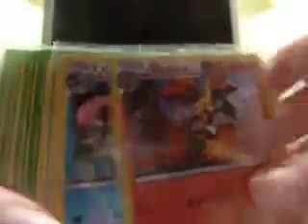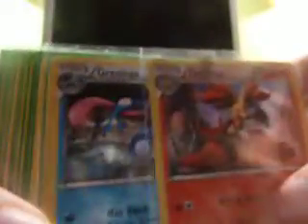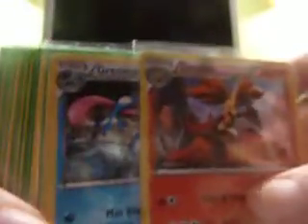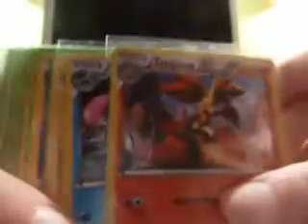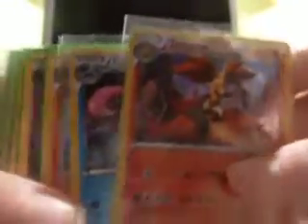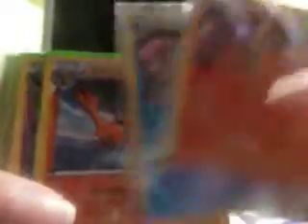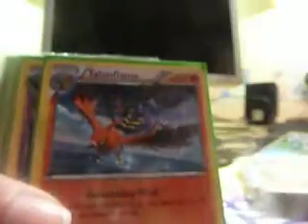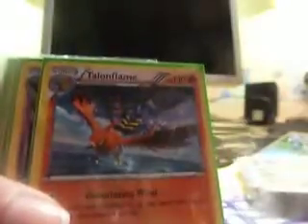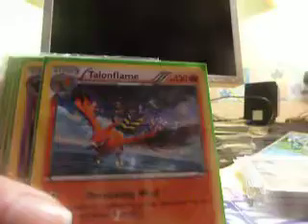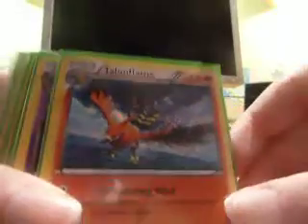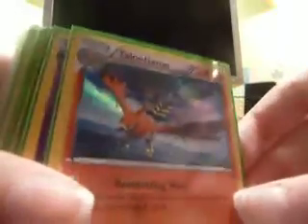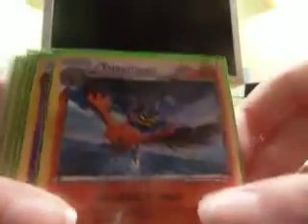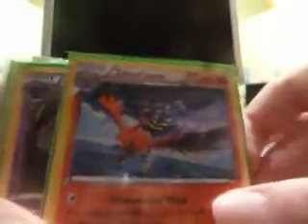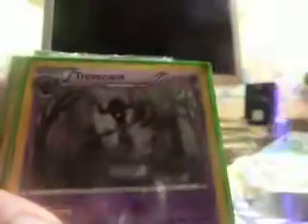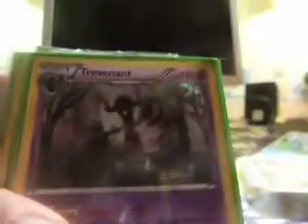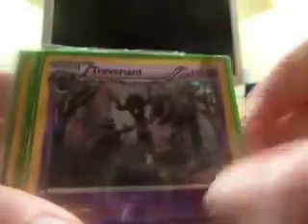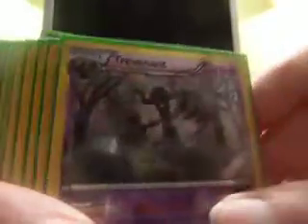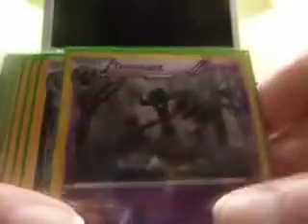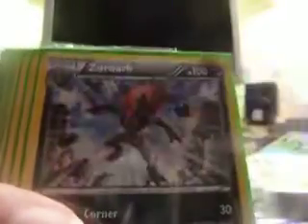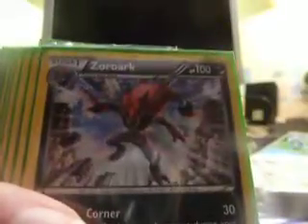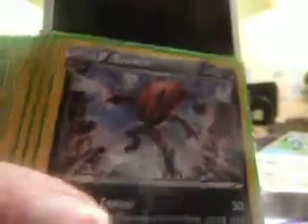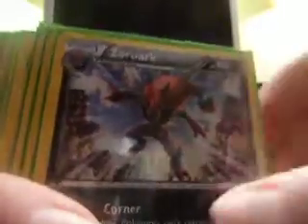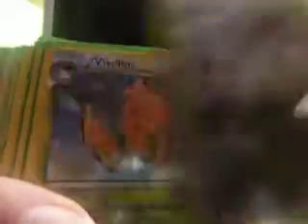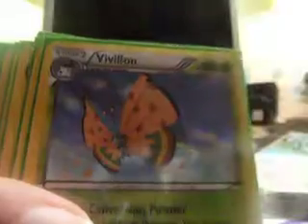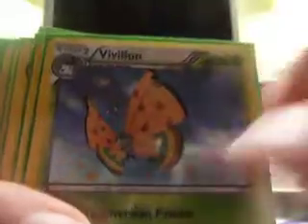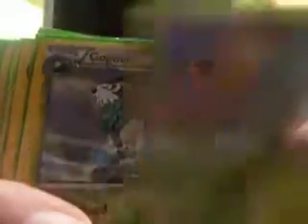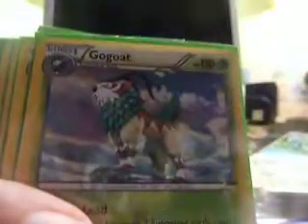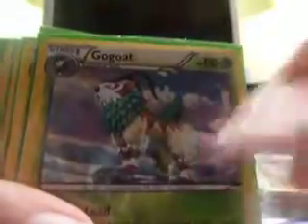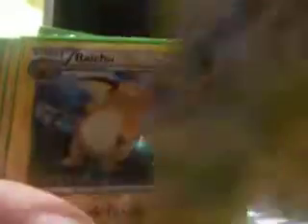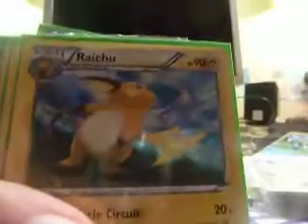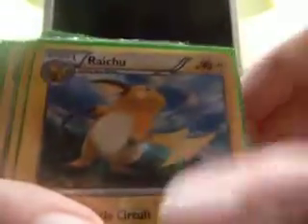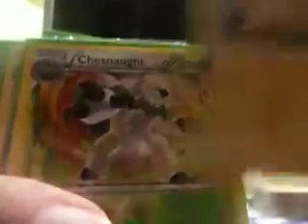Delphox holo and Greninja holo. Tower of Flame holo. All these are from X and Y, I'm just going to show you them. All these are Nermin and Go Go, Raichu.